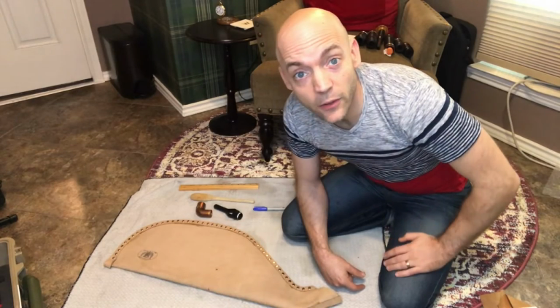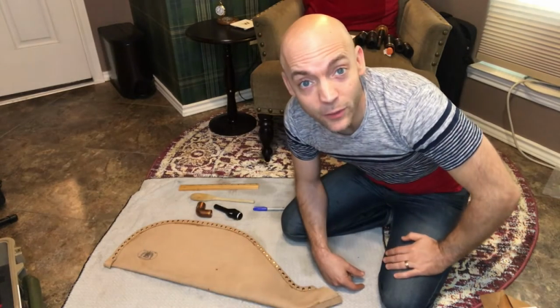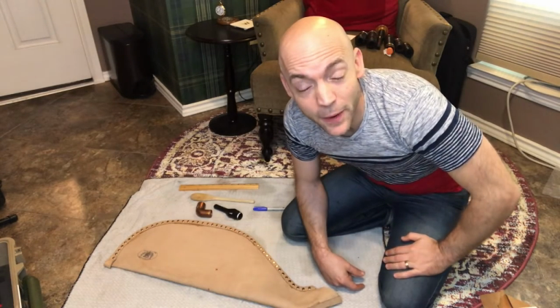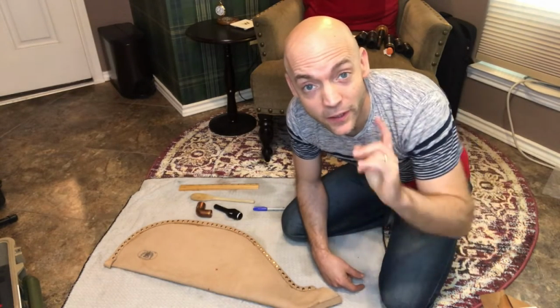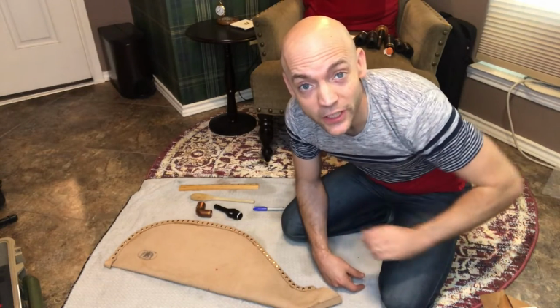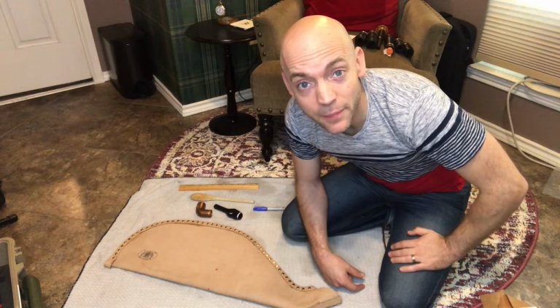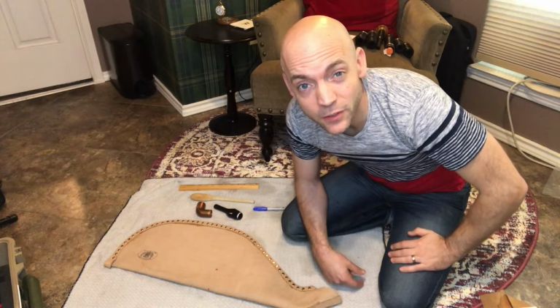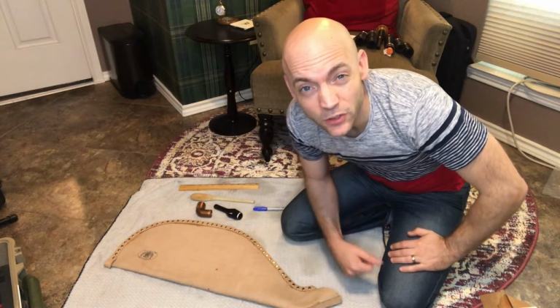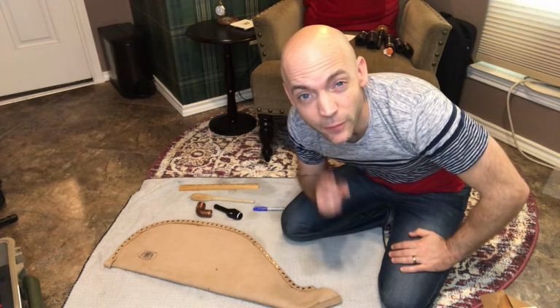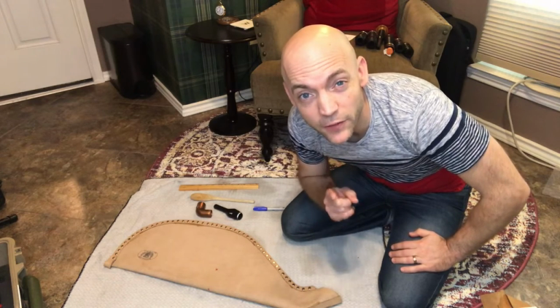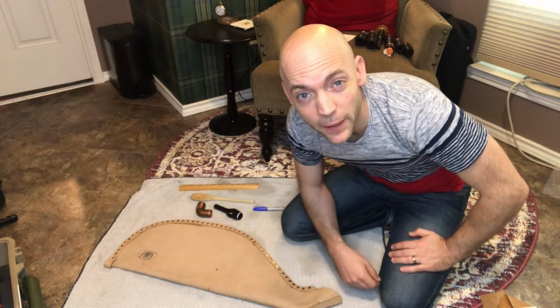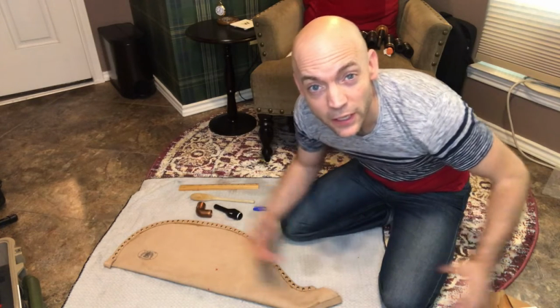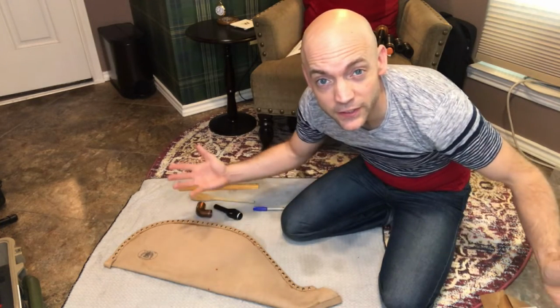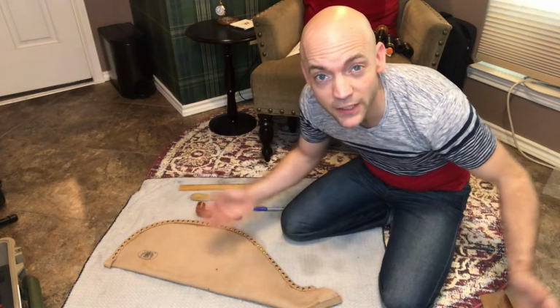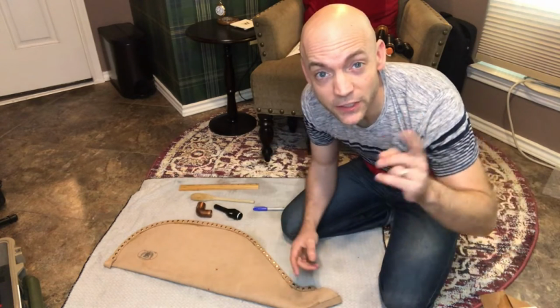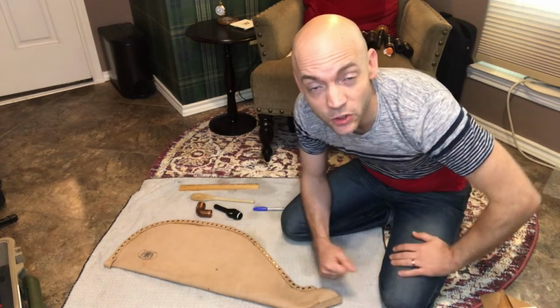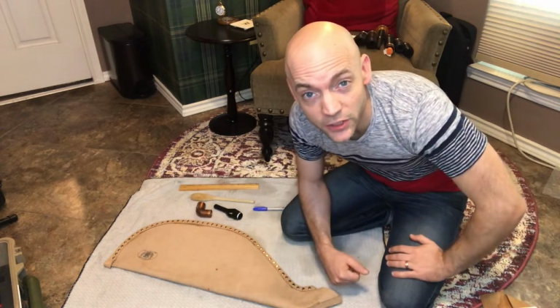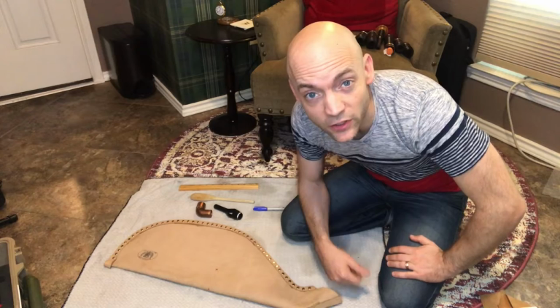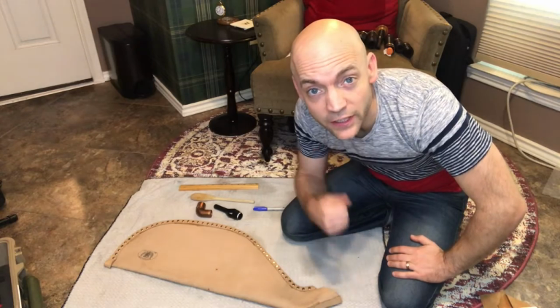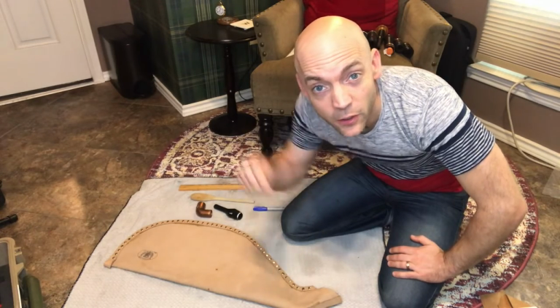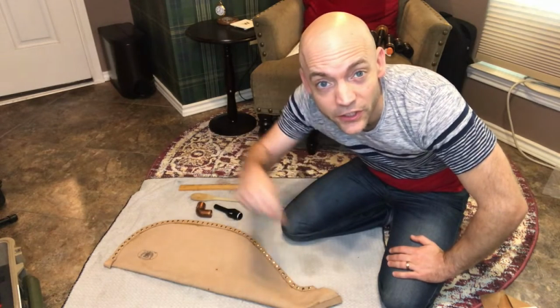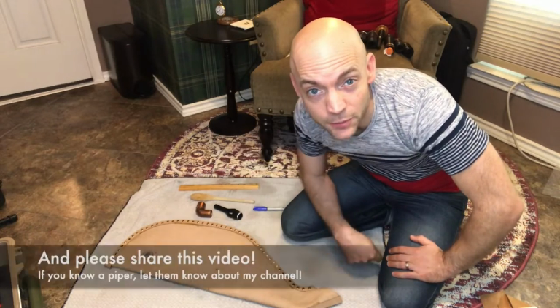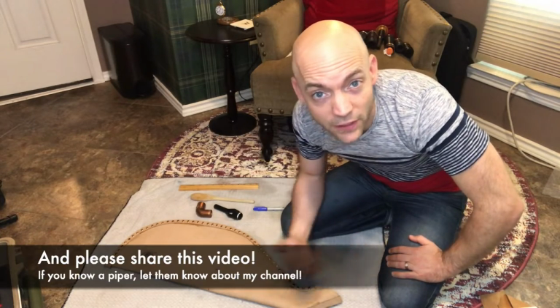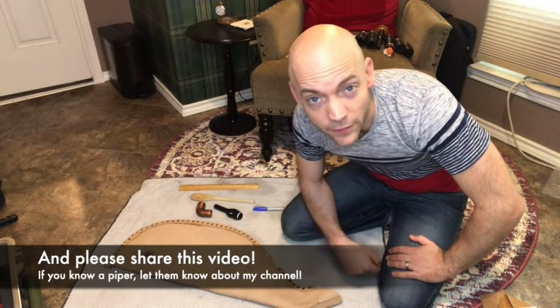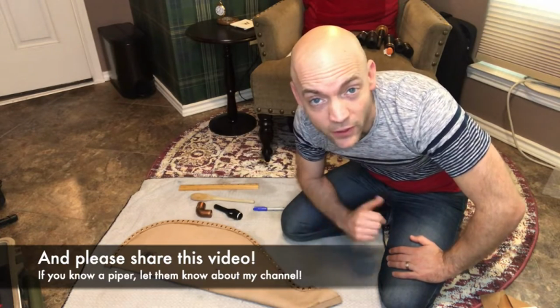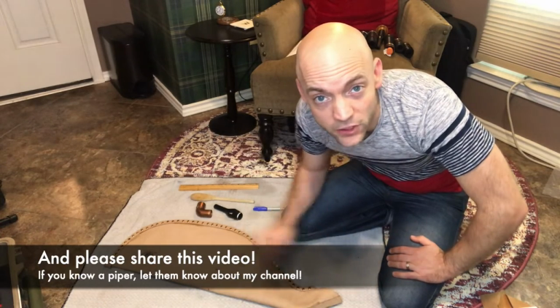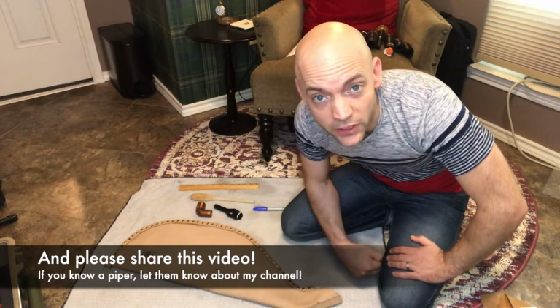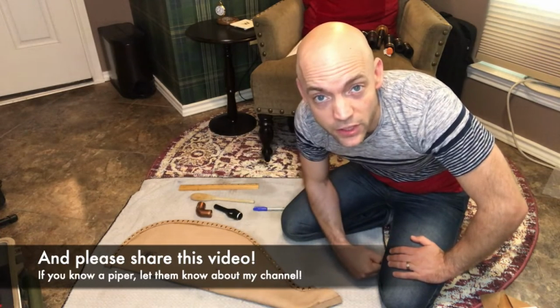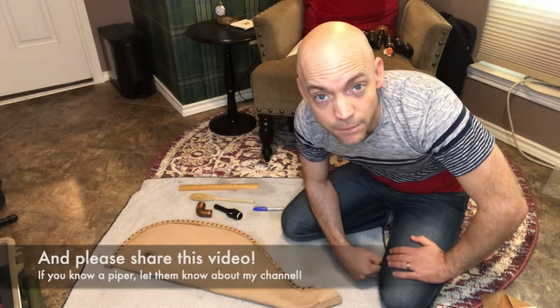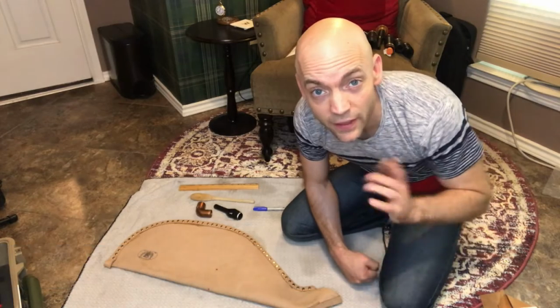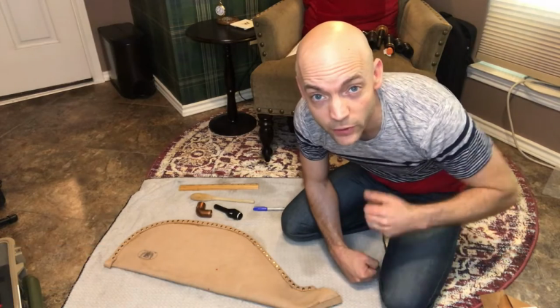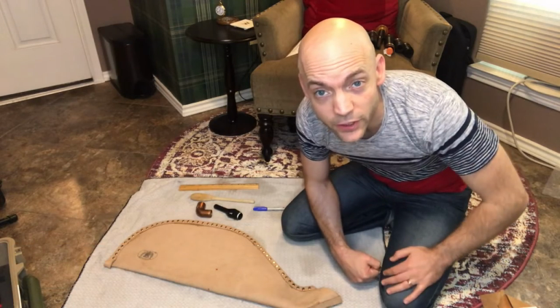Hello, I'm Matt Willis Bagpiper and on this channel I make videos to make you a stronger and more confident bagpiper. If you like this kind of content please subscribe to the channel, like the video, and share your comments below. I'd love to hear from you about all the stuff we're going to be dealing with today.